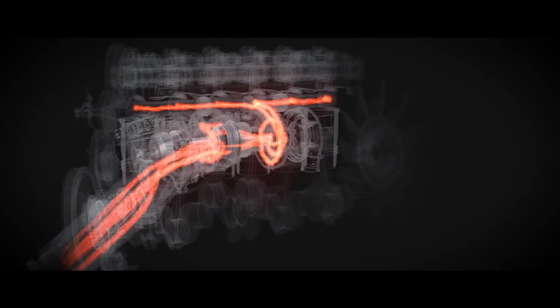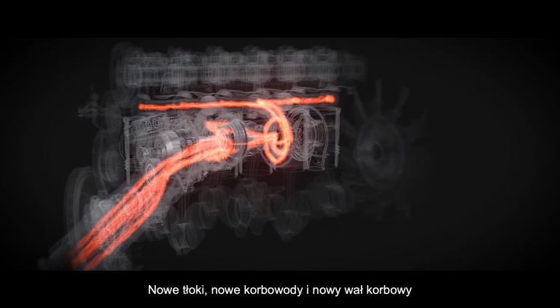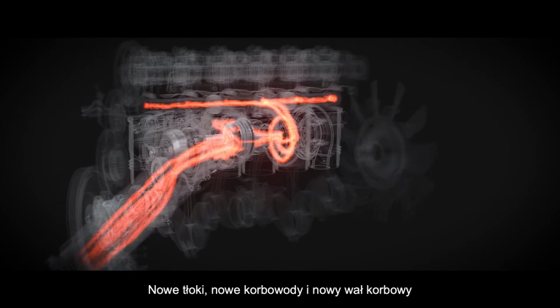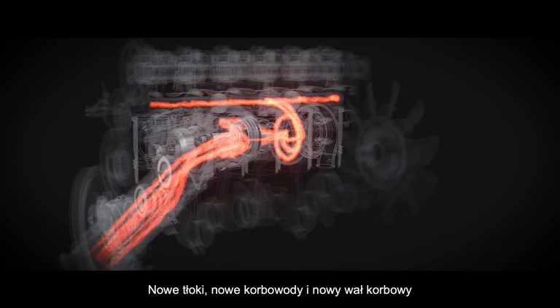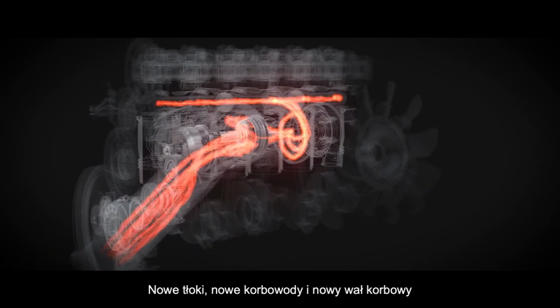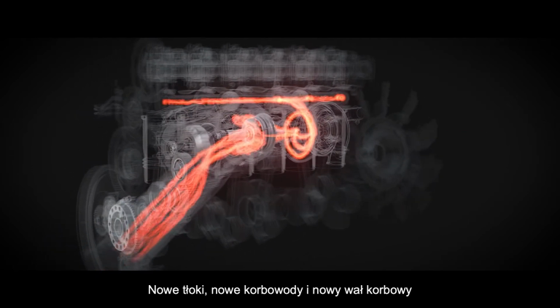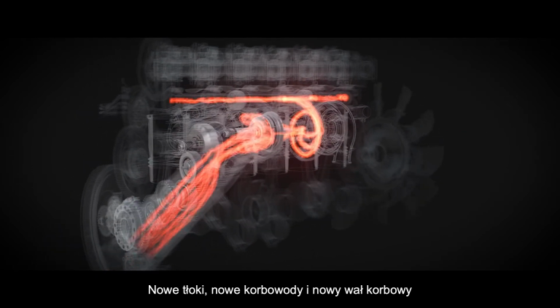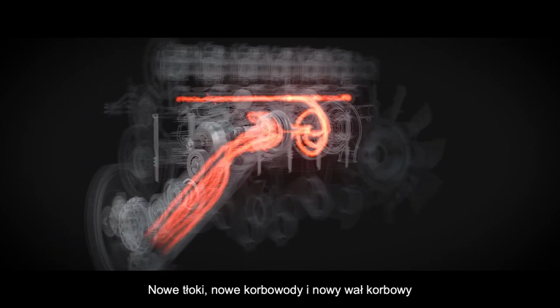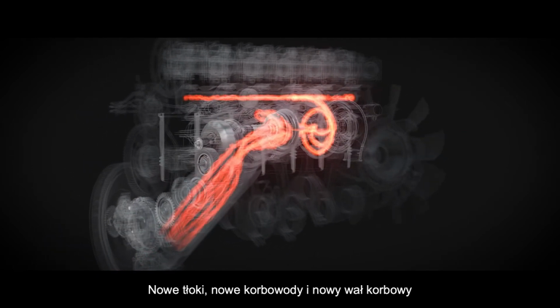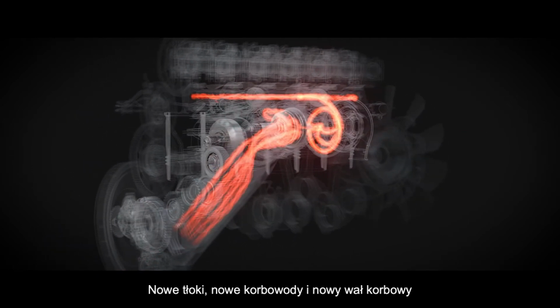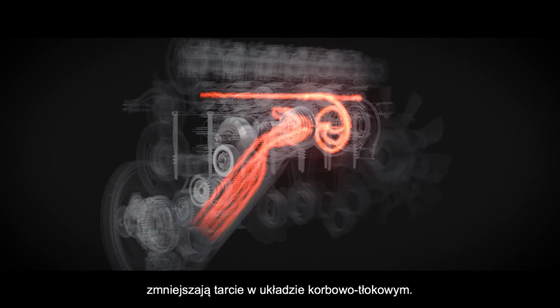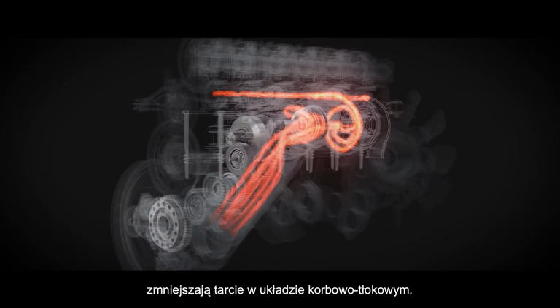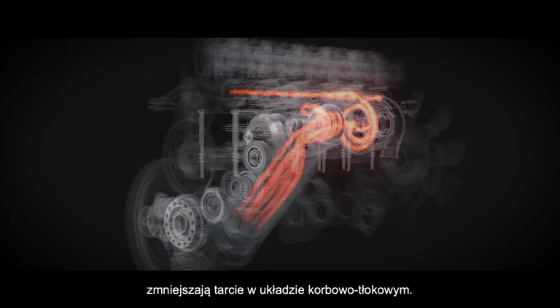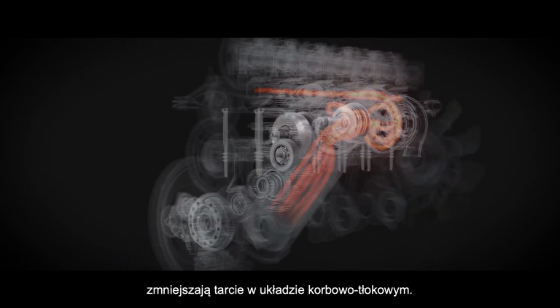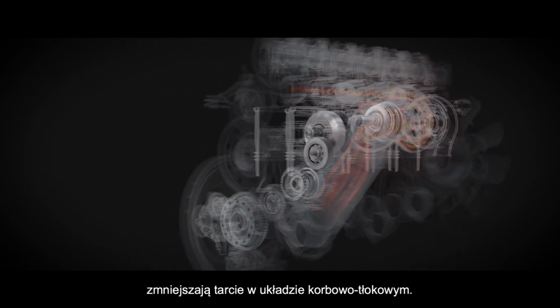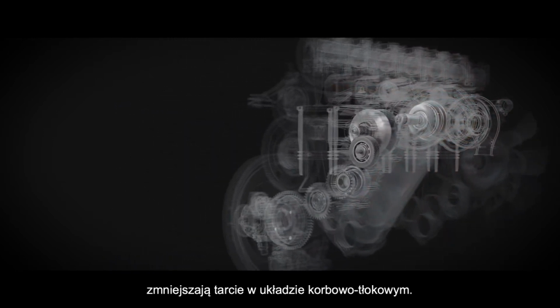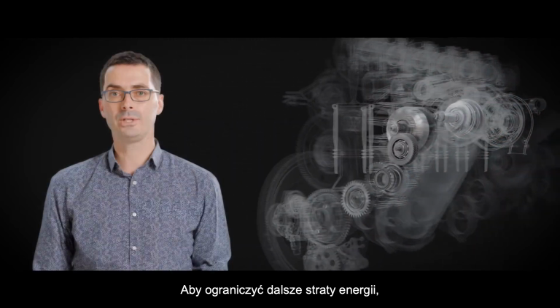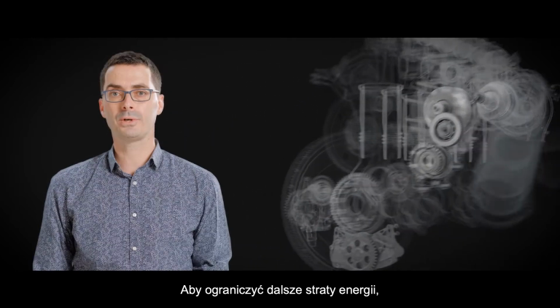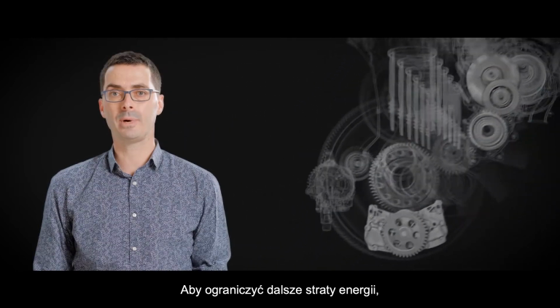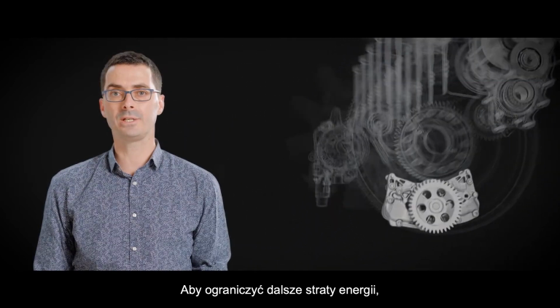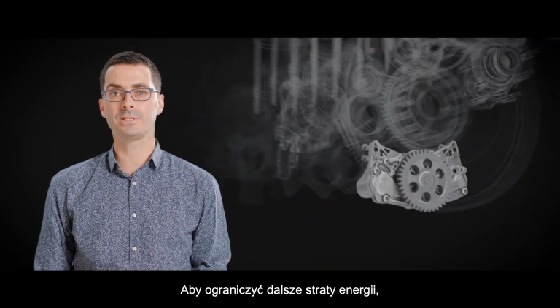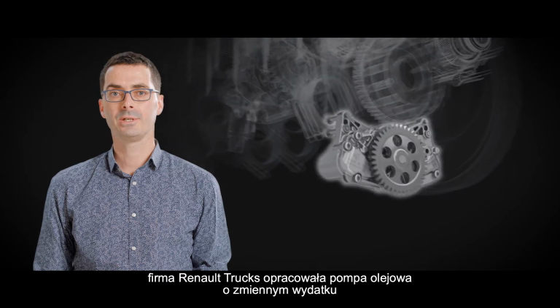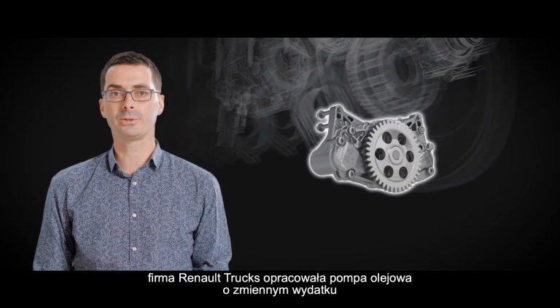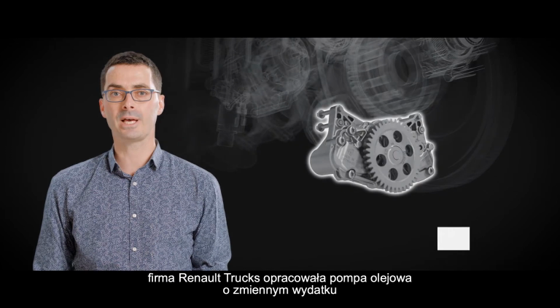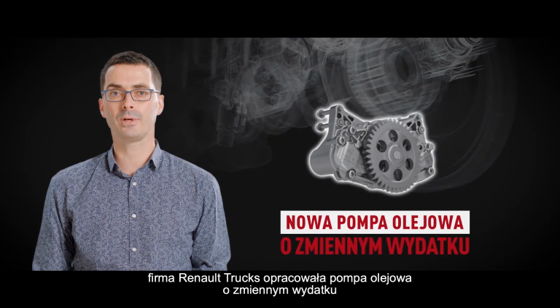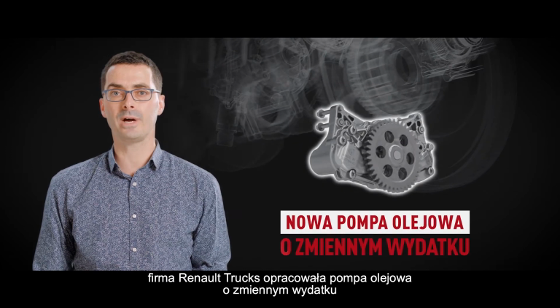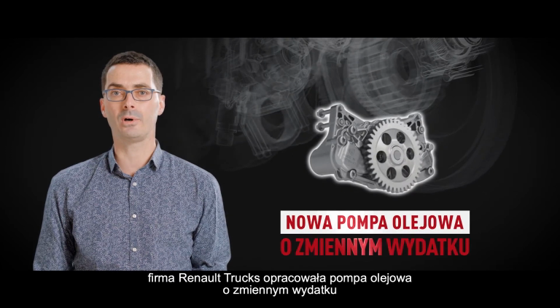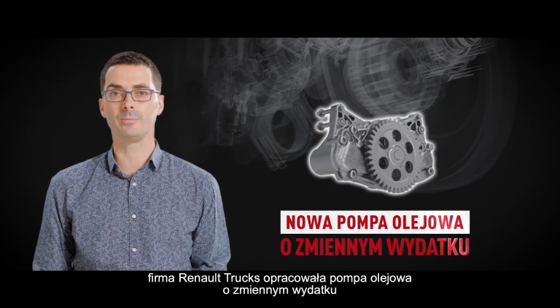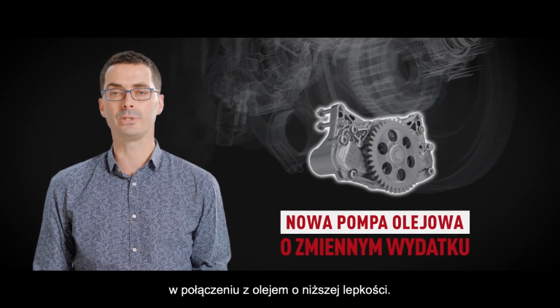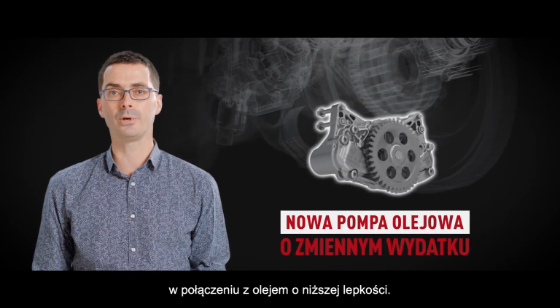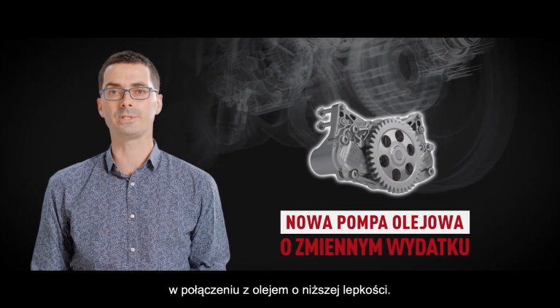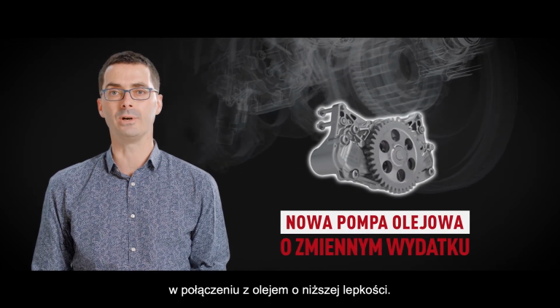The new pistons, new connecting rods, and the new crankshaft enhance the crank train friction. To reduce further the parasitic losses, Renault Trucks has developed a variable oil pump with a lower viscosity oil.